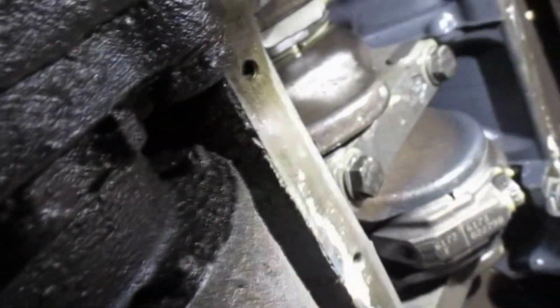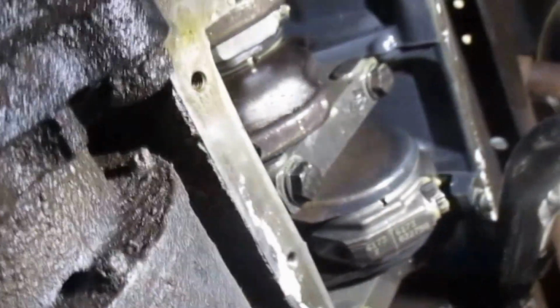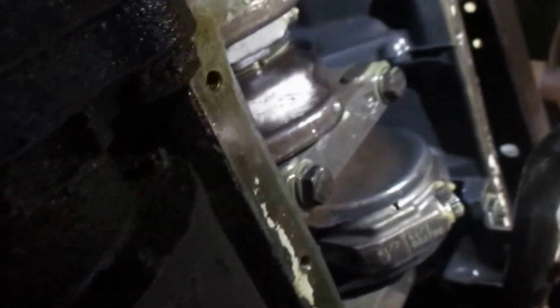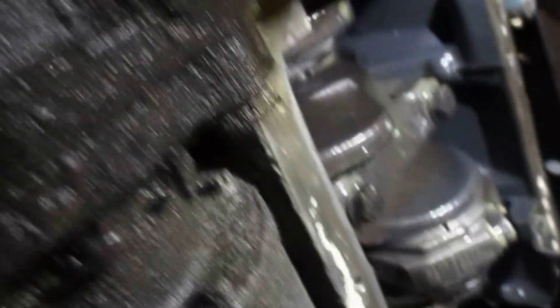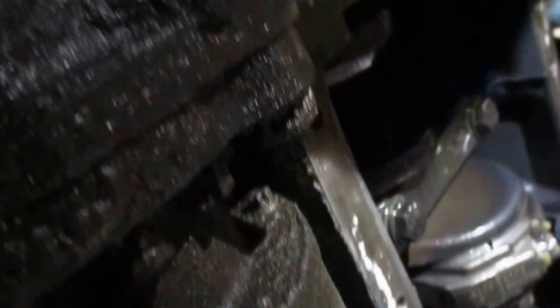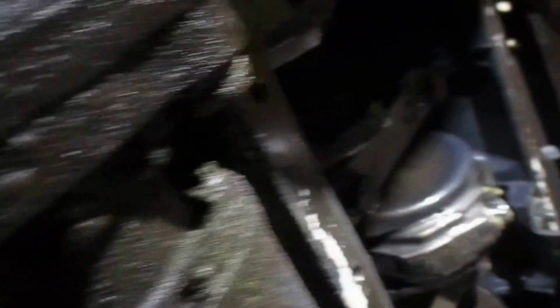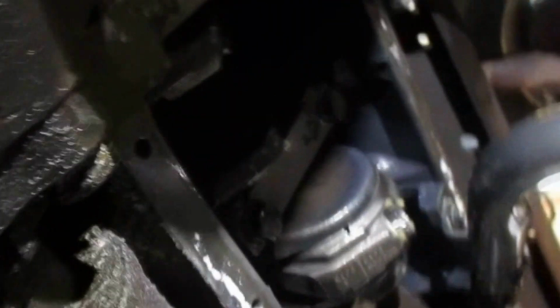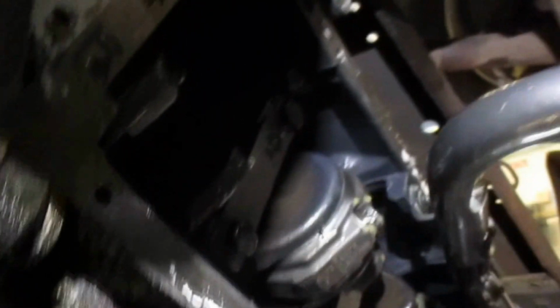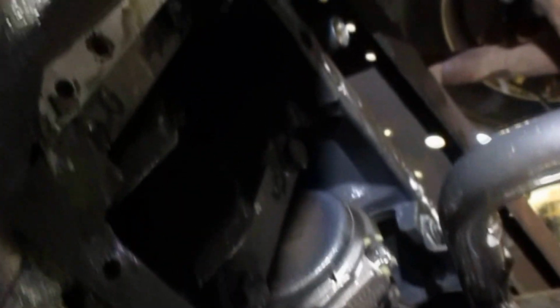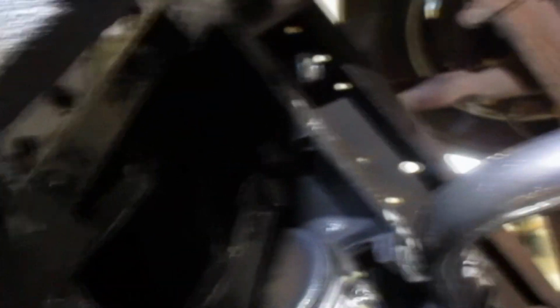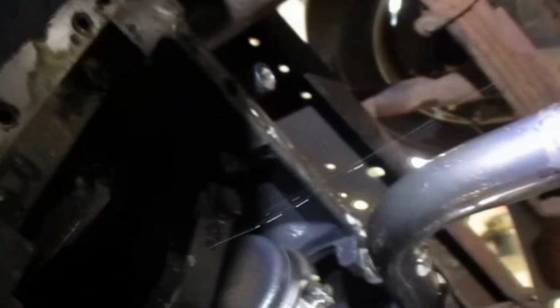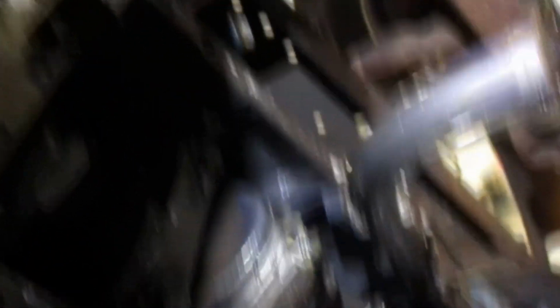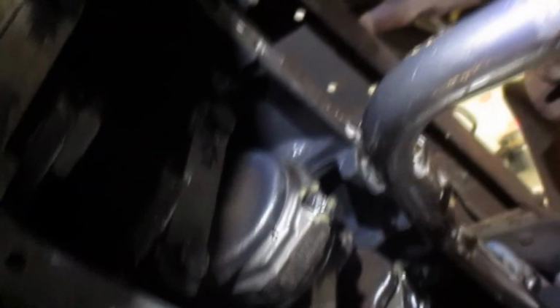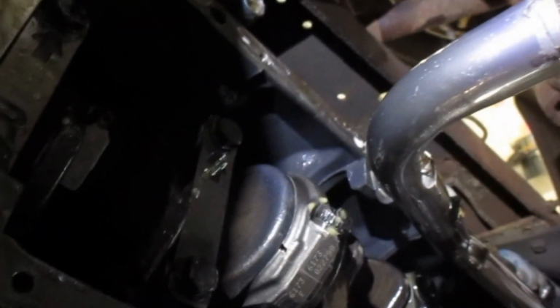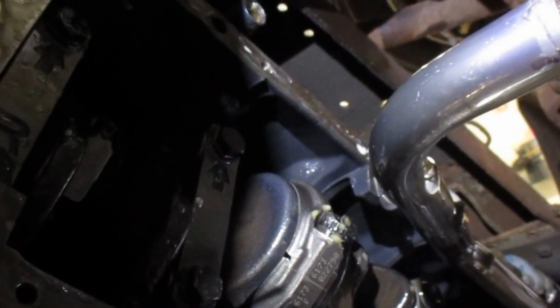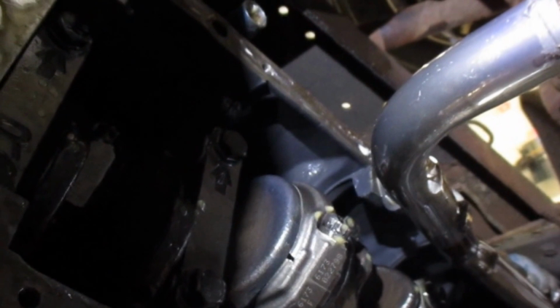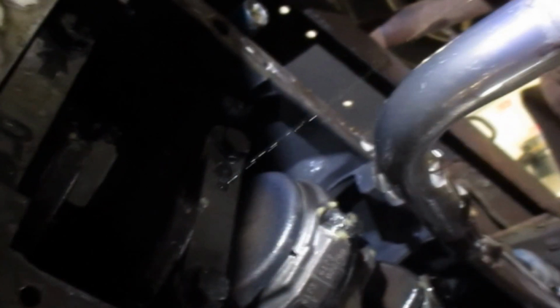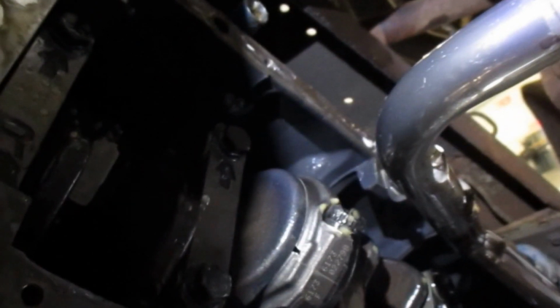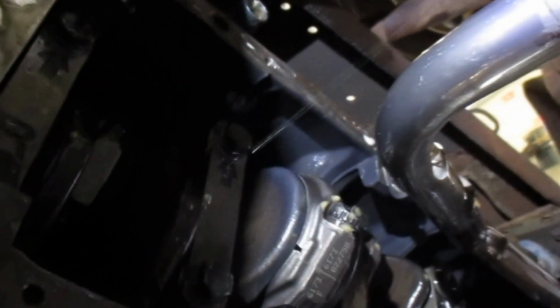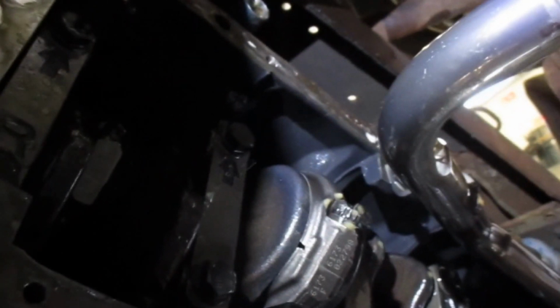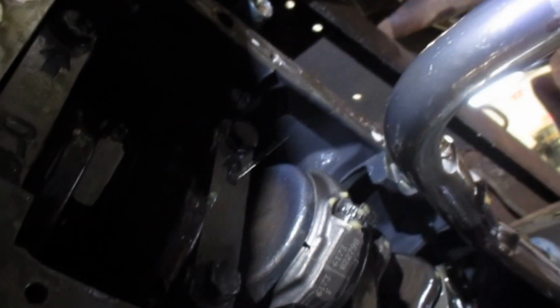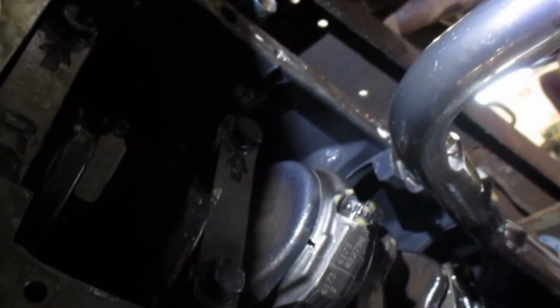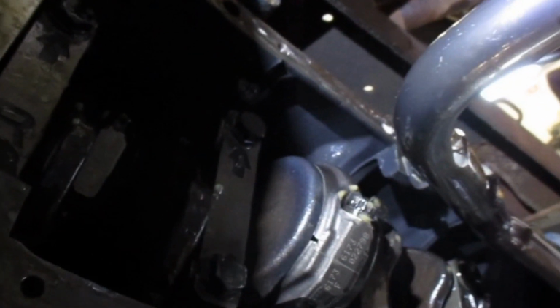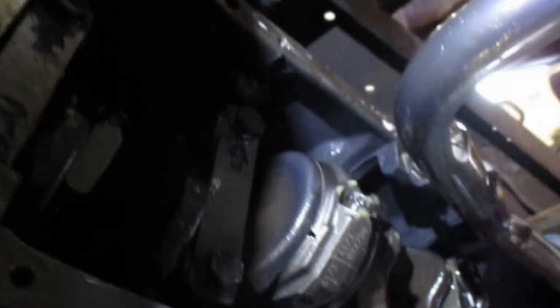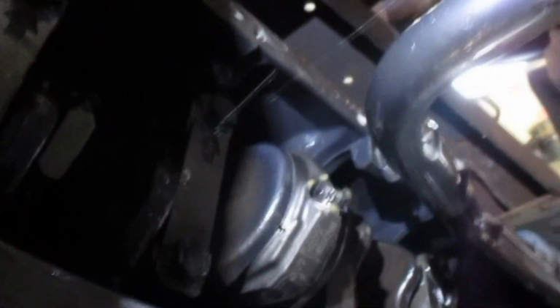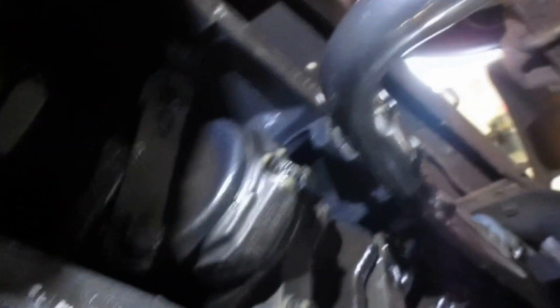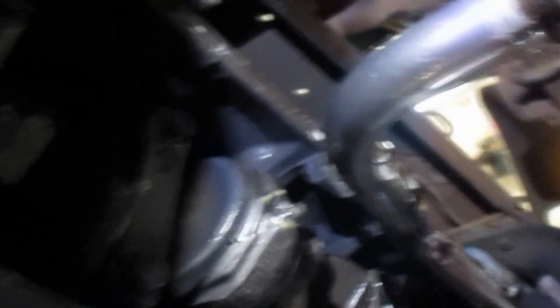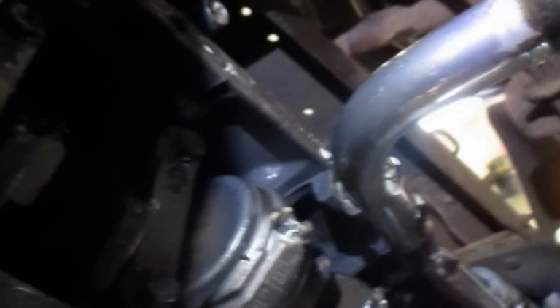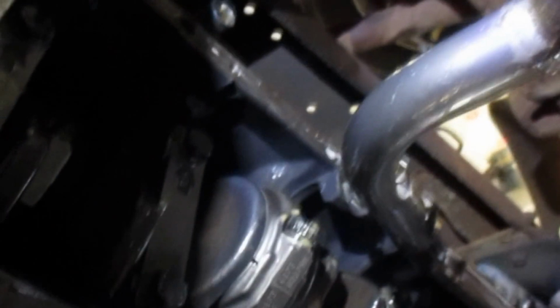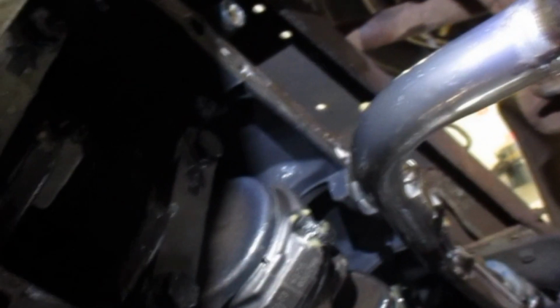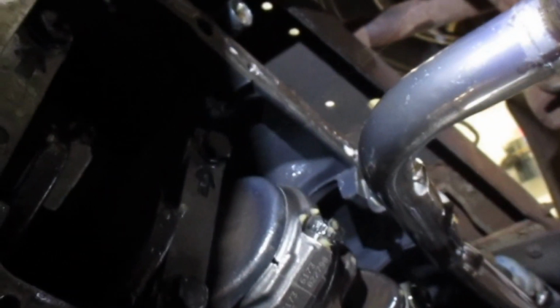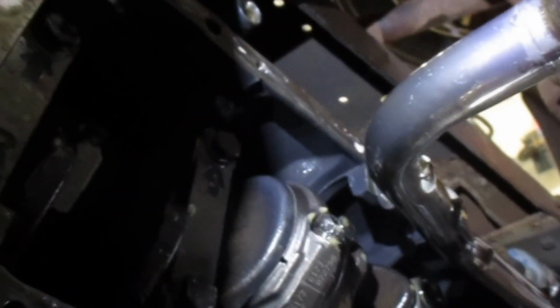So we will go from there with the teardown. I will be pulling the head, and from there we are starting the in-frame. We will be getting our parts, and that will be another video.